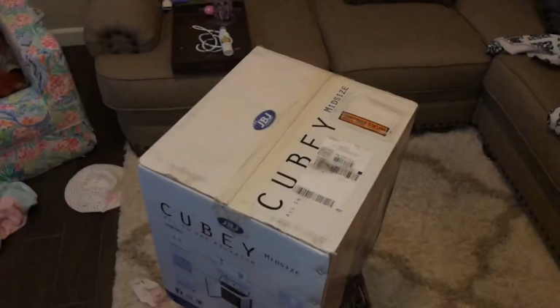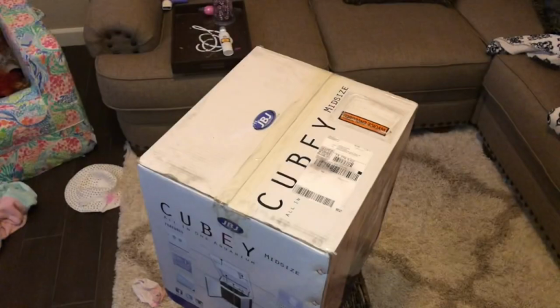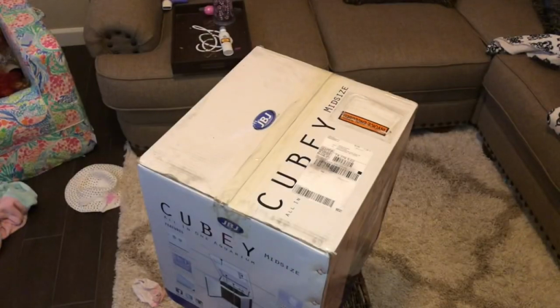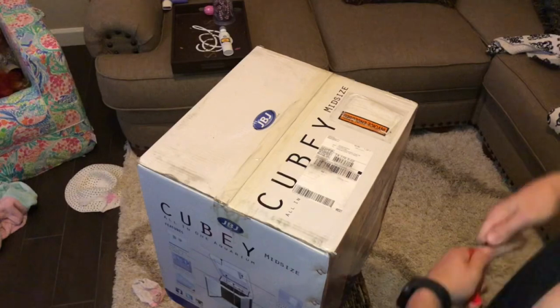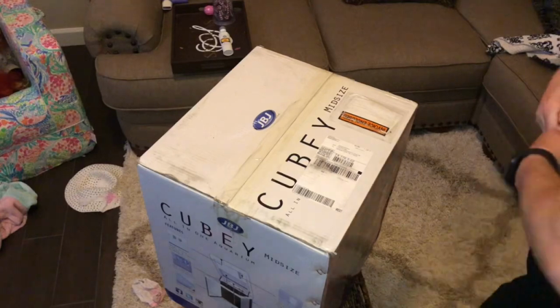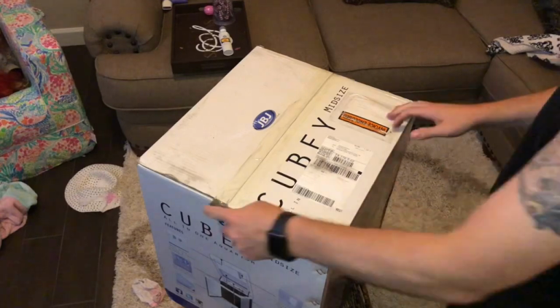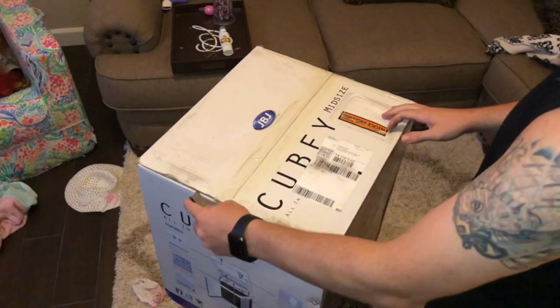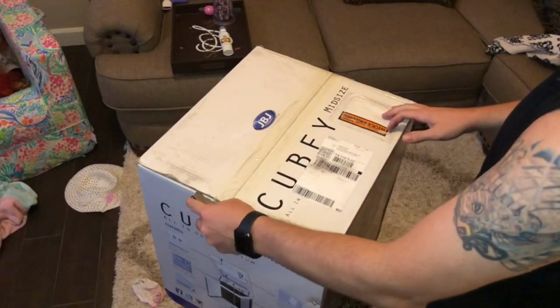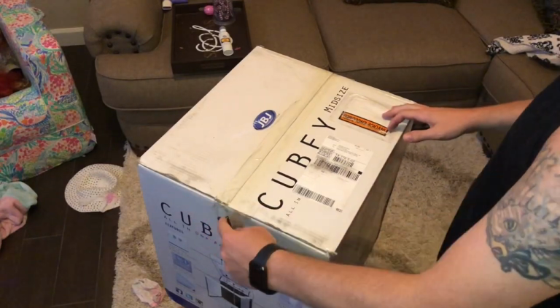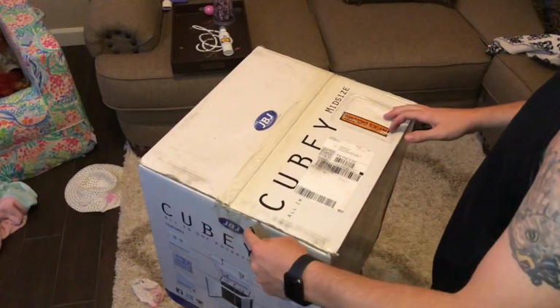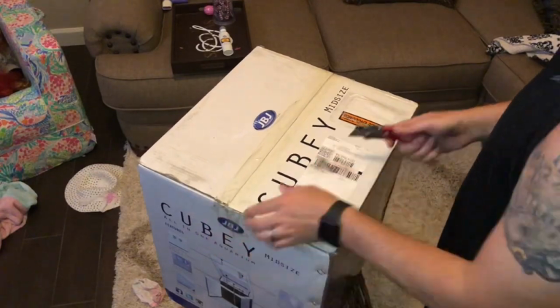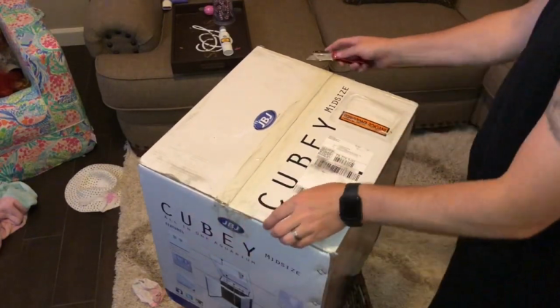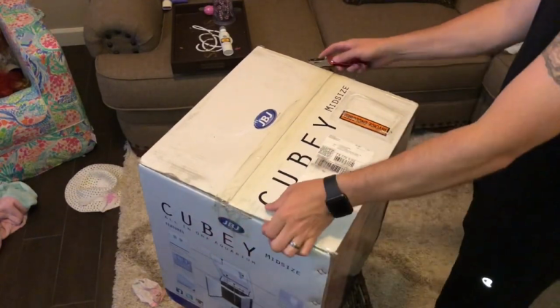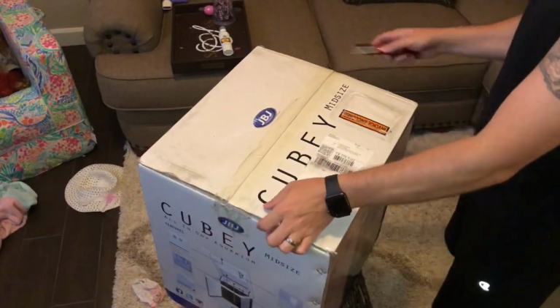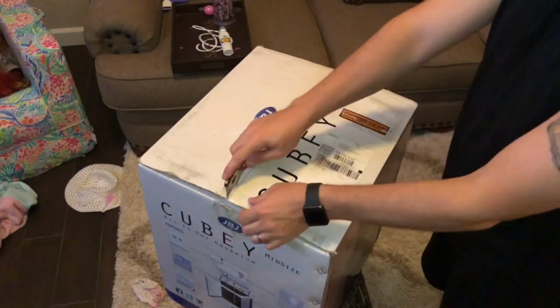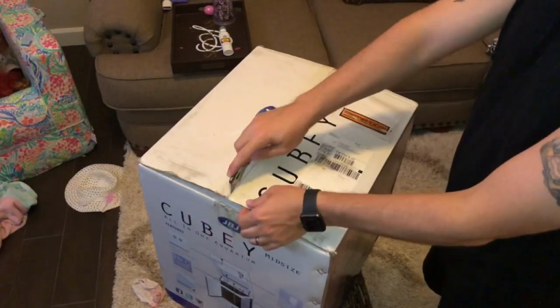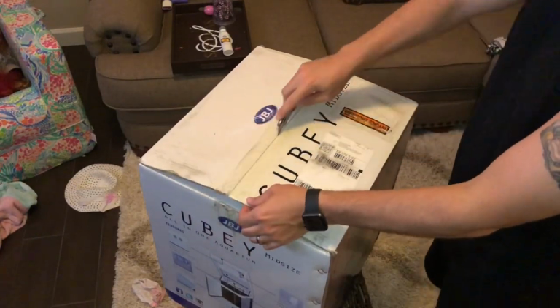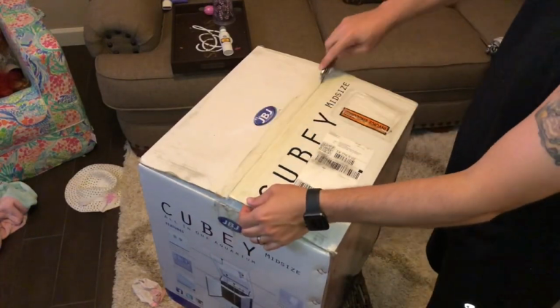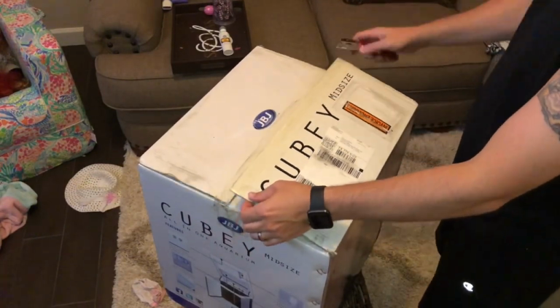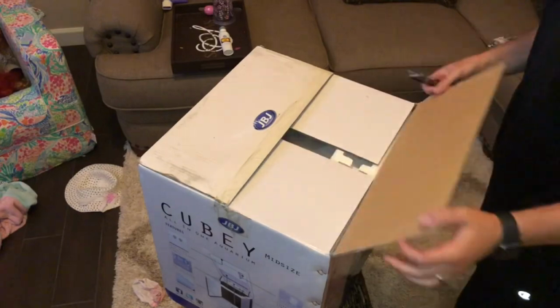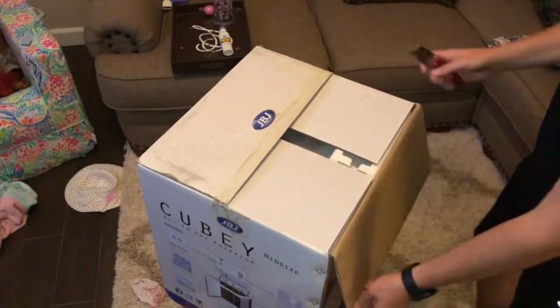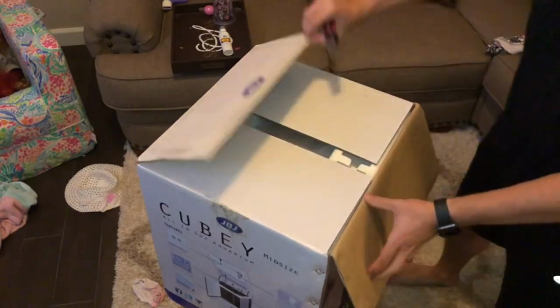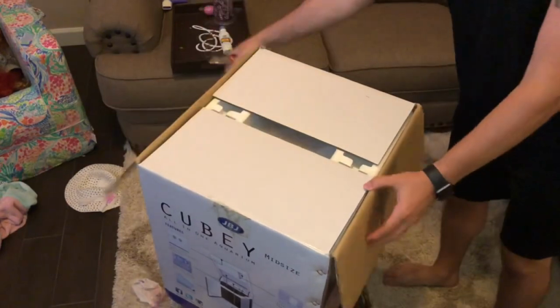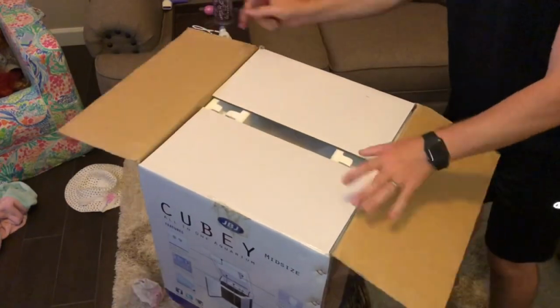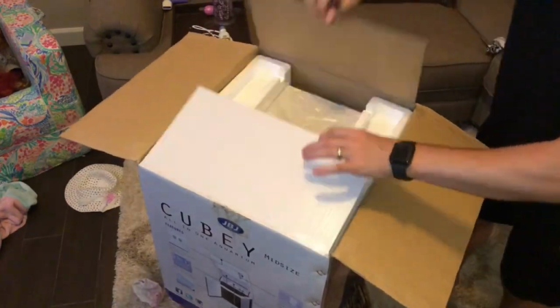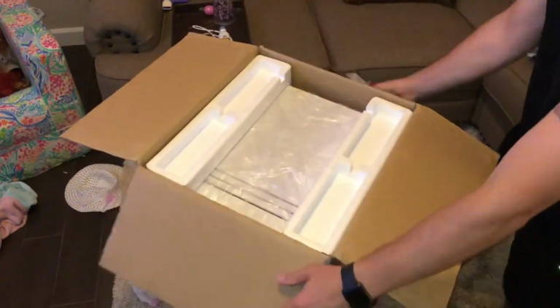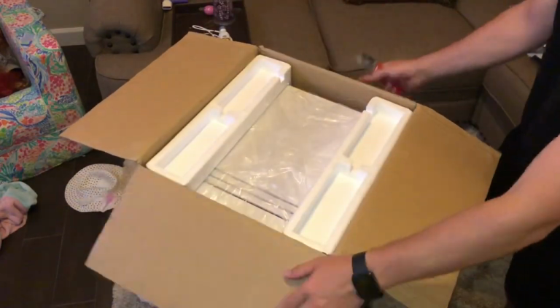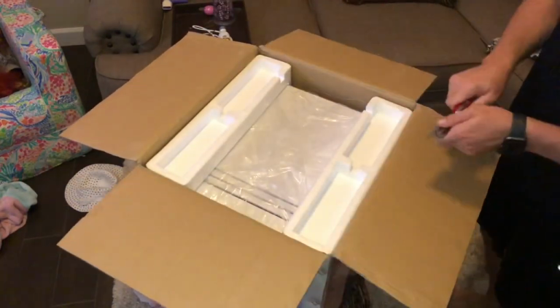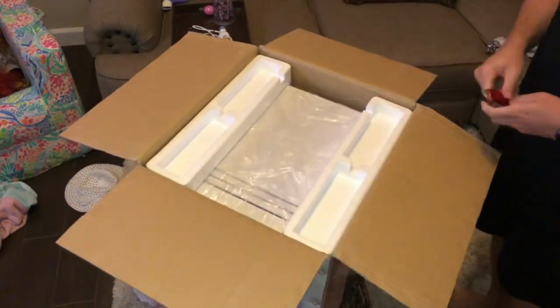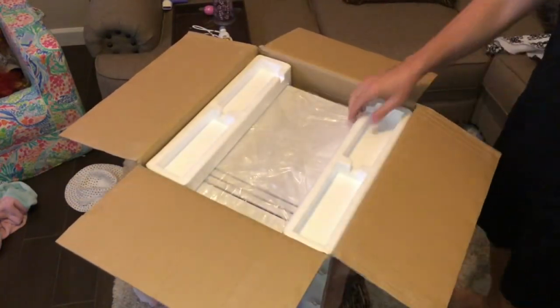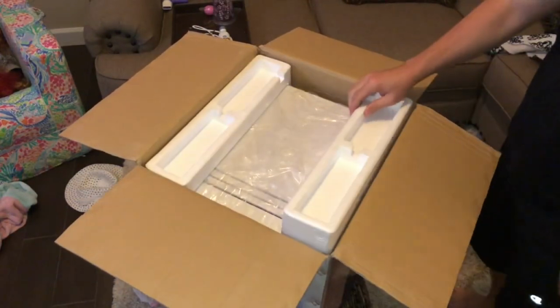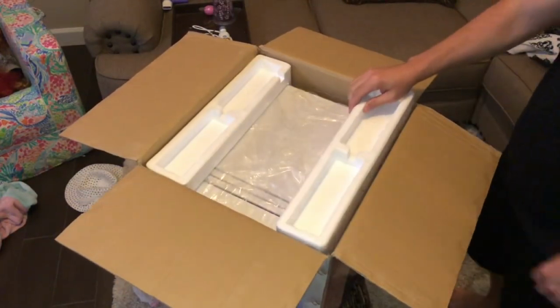What's going on YouTube, this is Jason with JCS Reefing and welcome back to another video. In this one we're going to go through the unboxing of a JVJ 15 gallon QB aquarium.